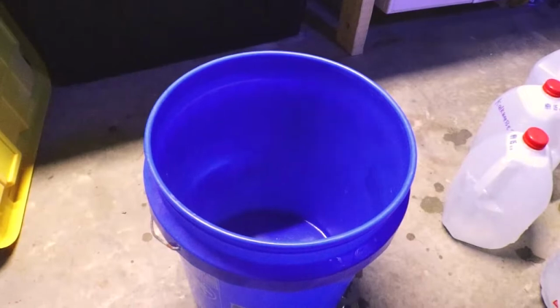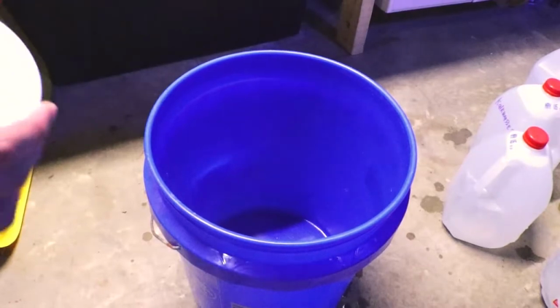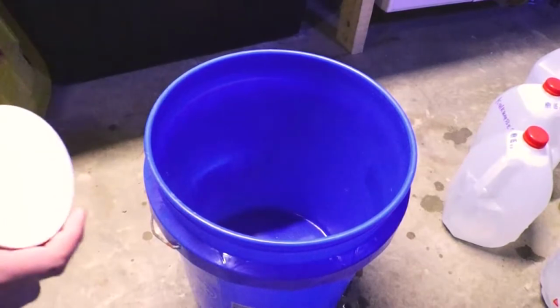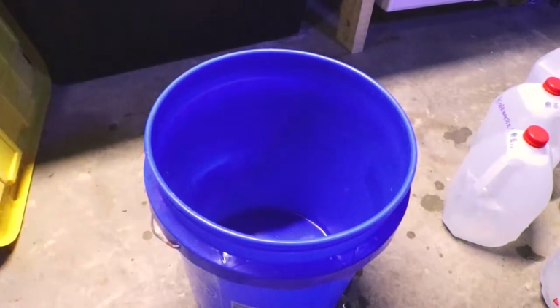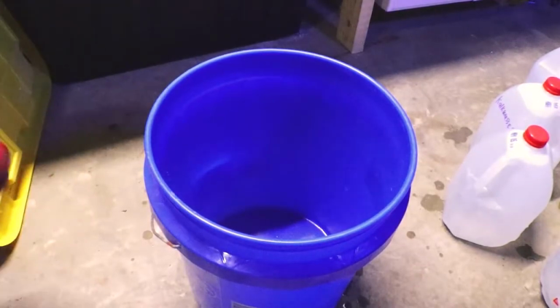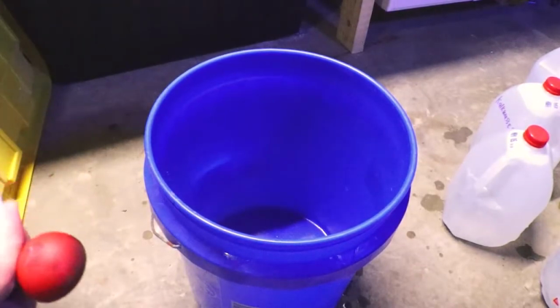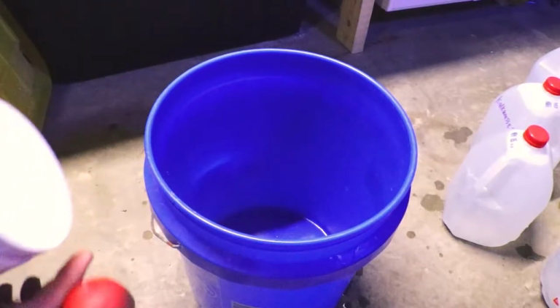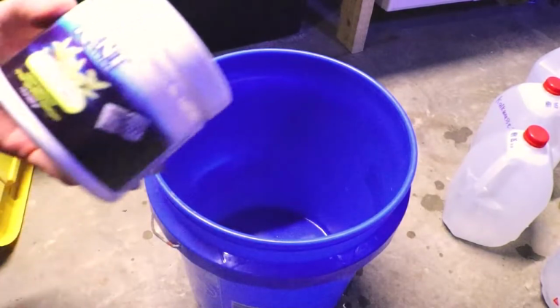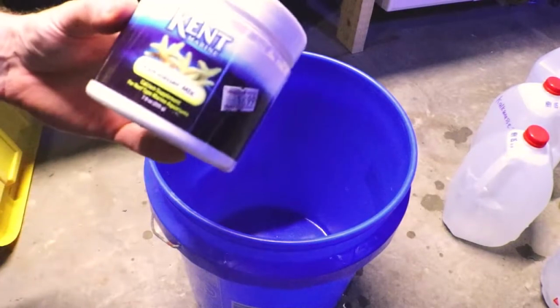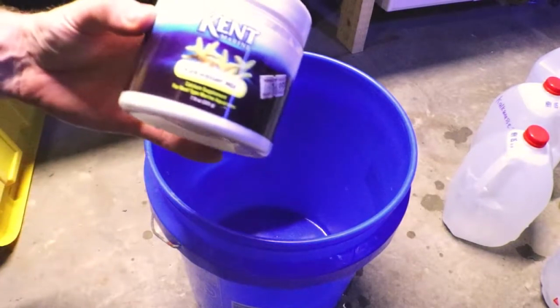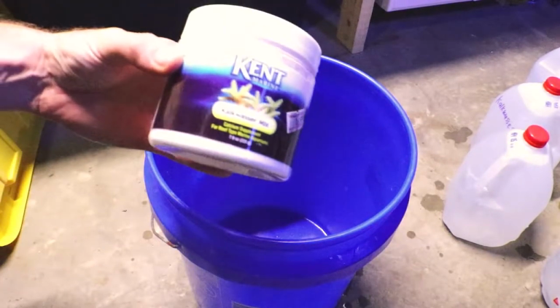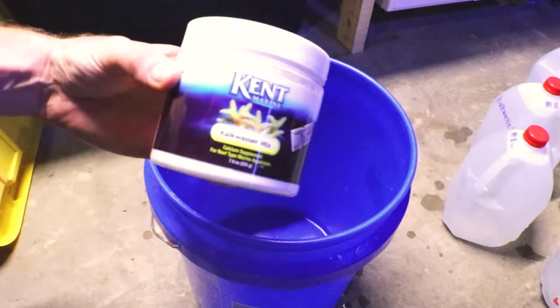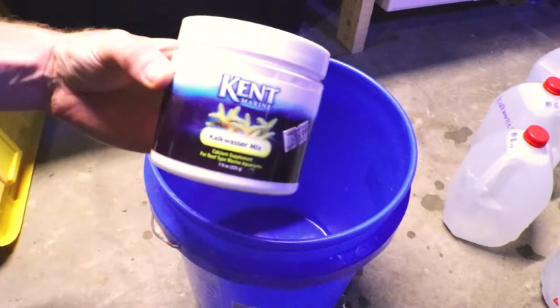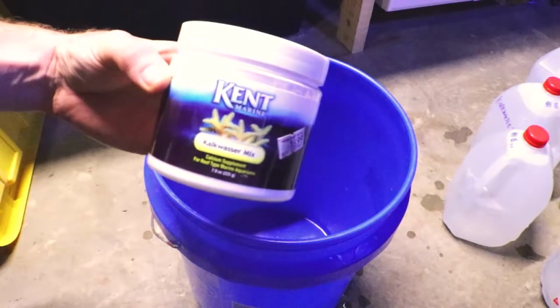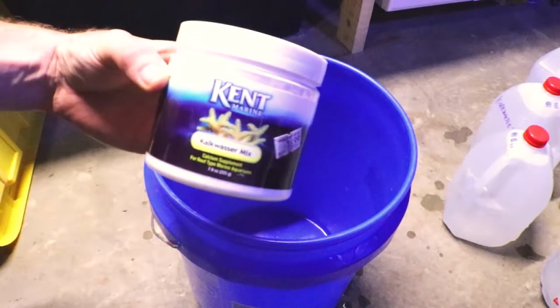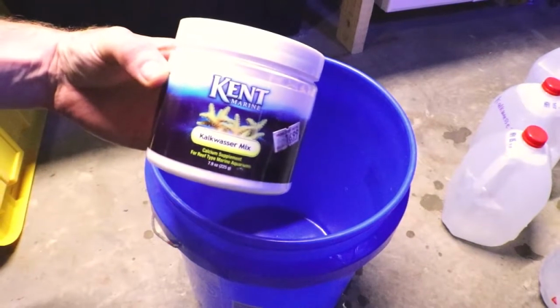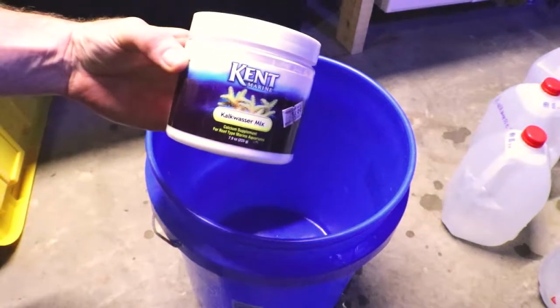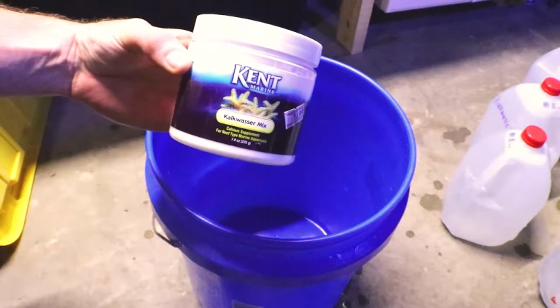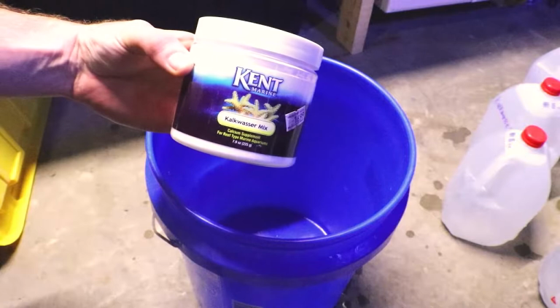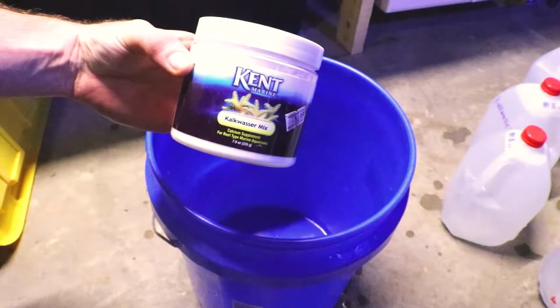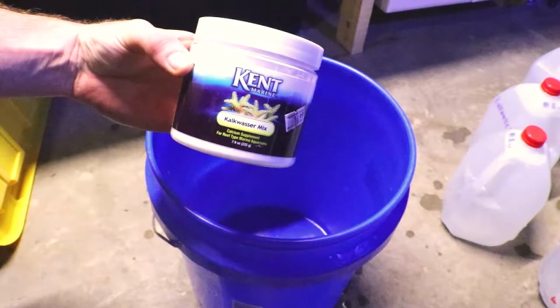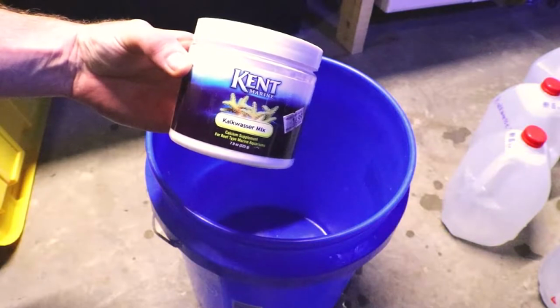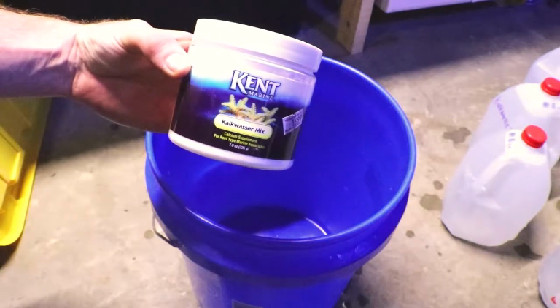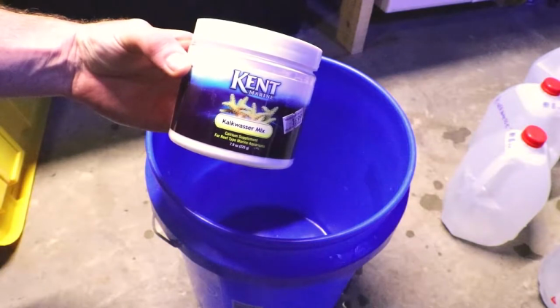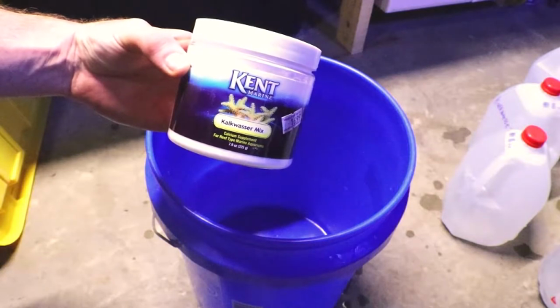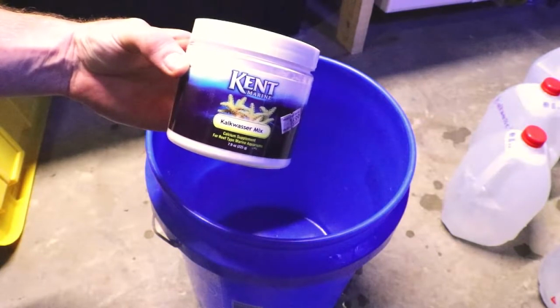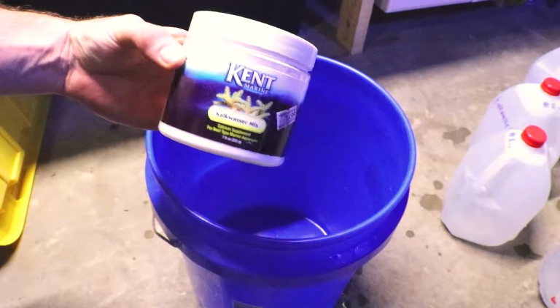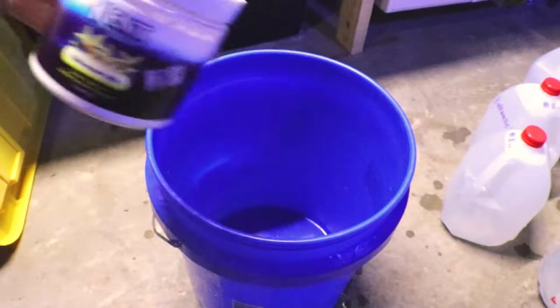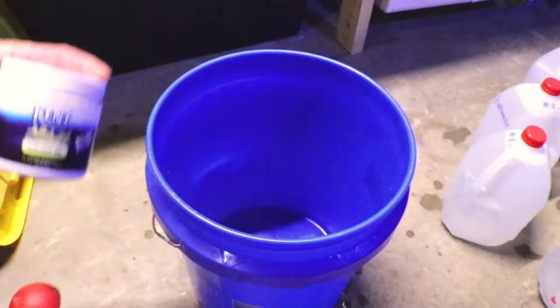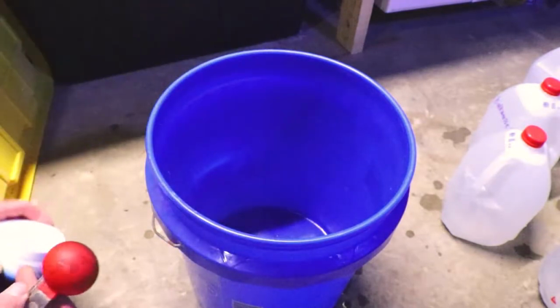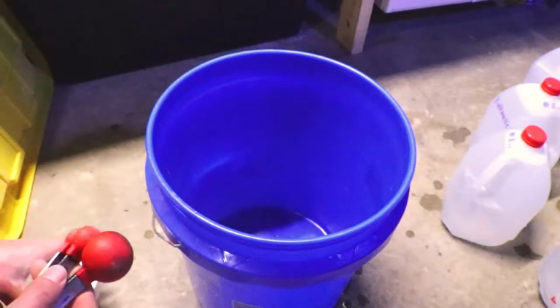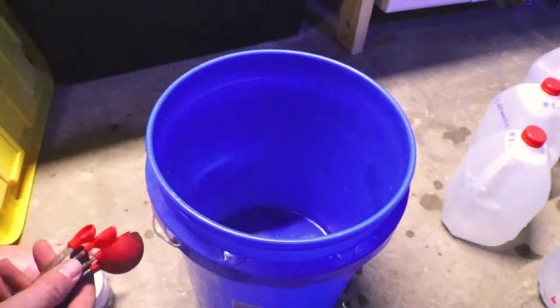Hey guys, welcome back. This is Chris with C&M Products. Today I'm just going to do a short video on this Kent Marine Kalkwasser that I've been using.